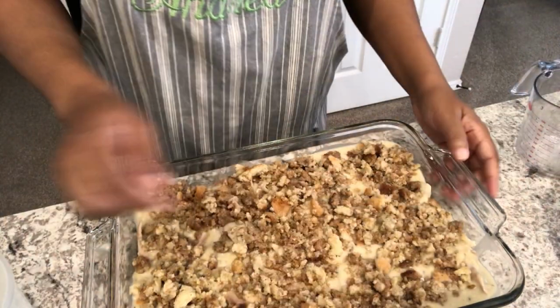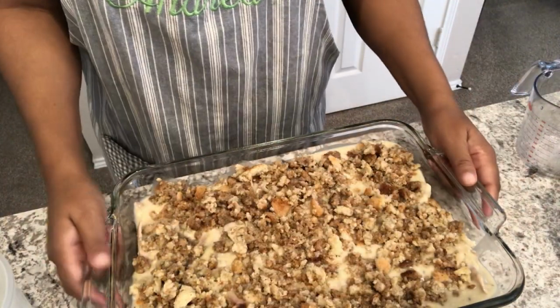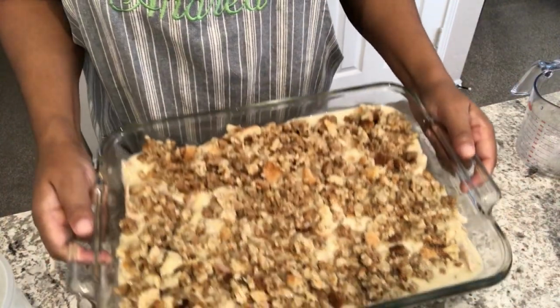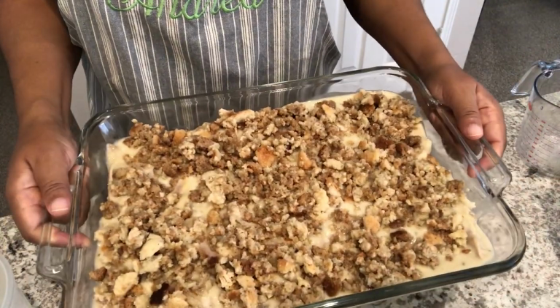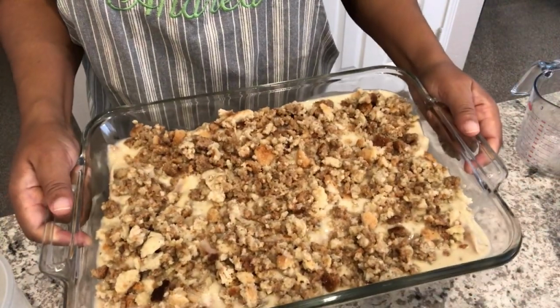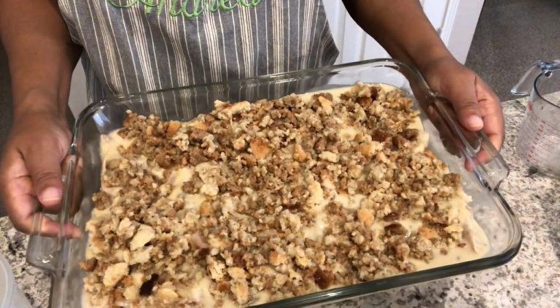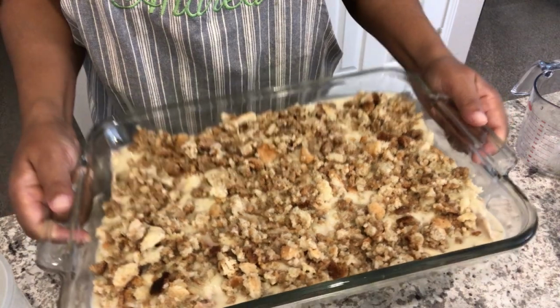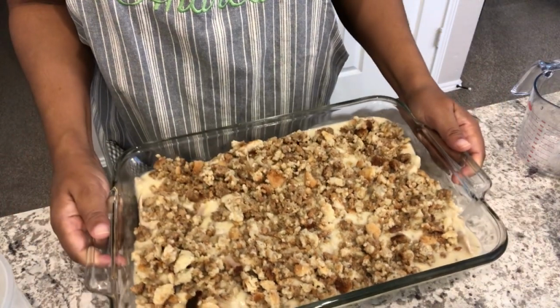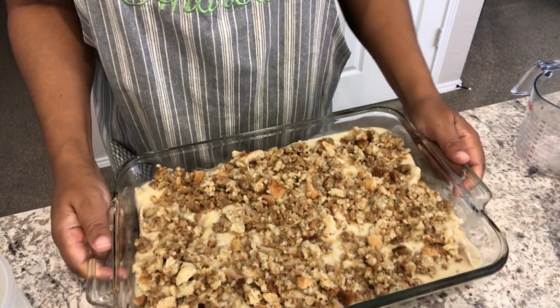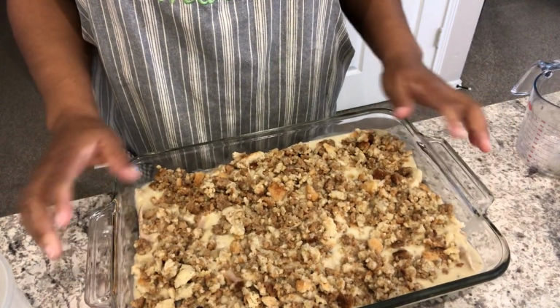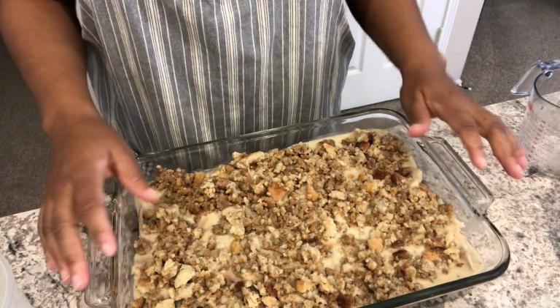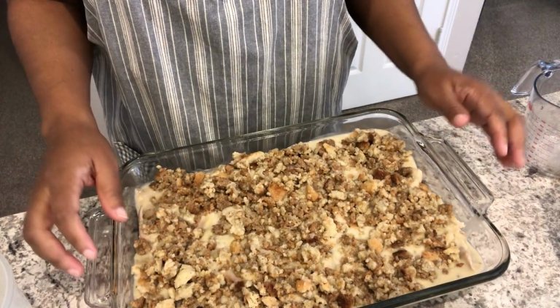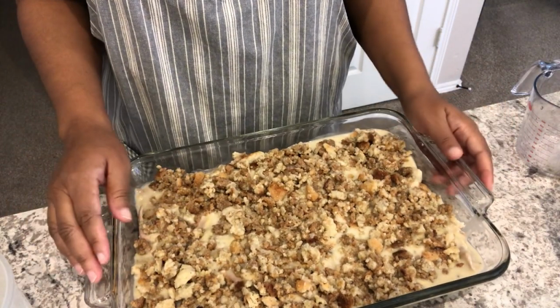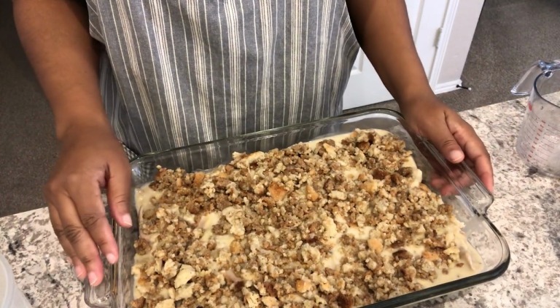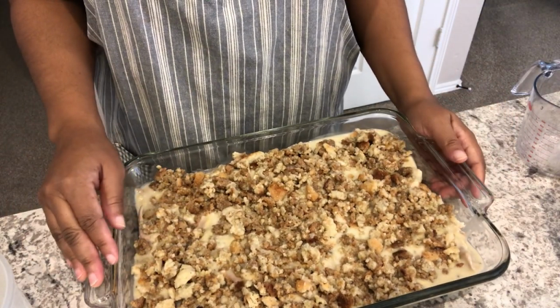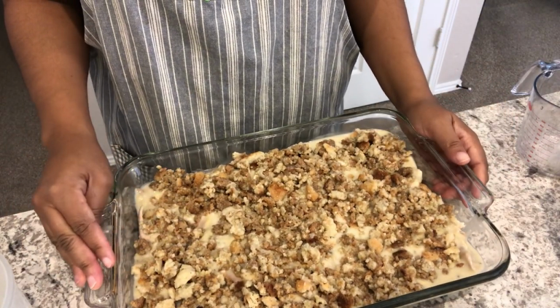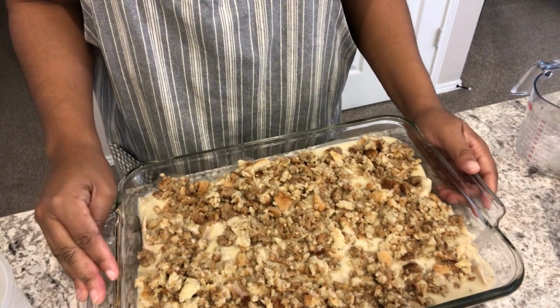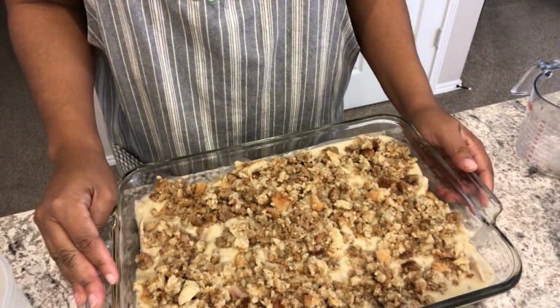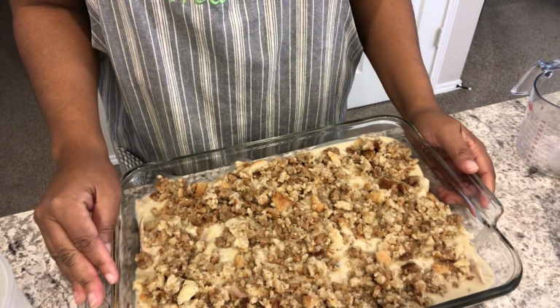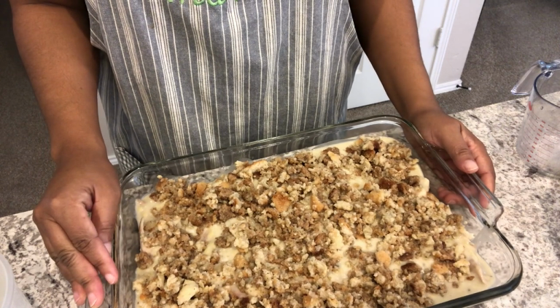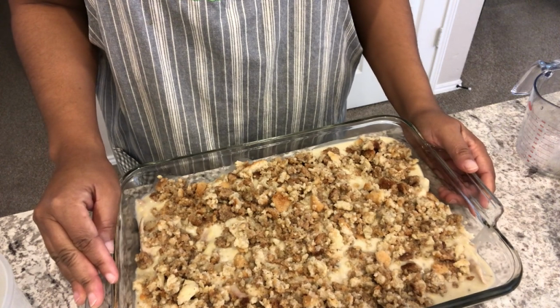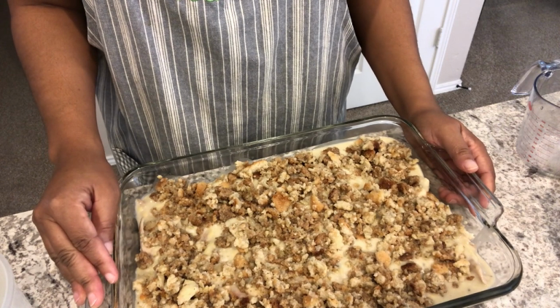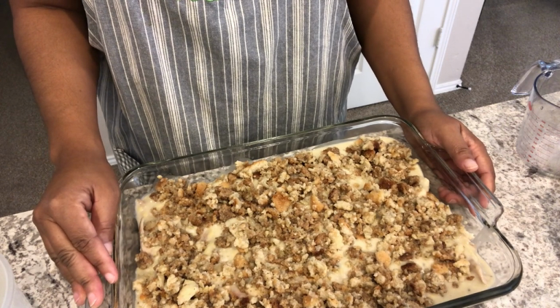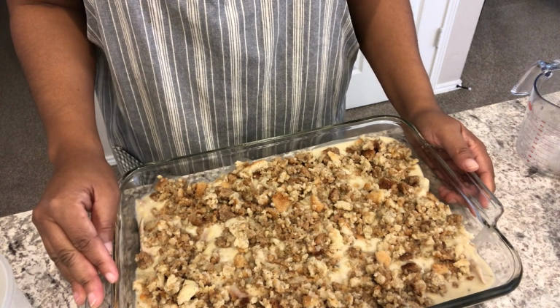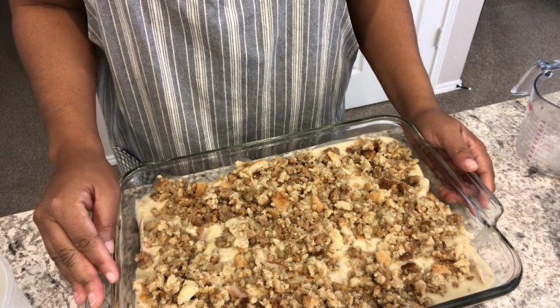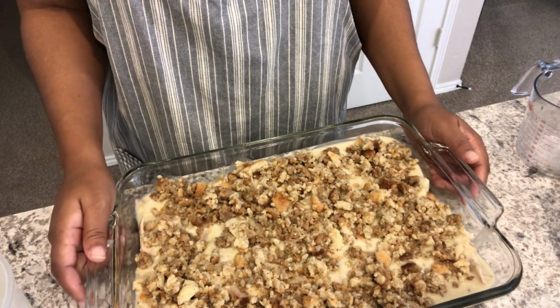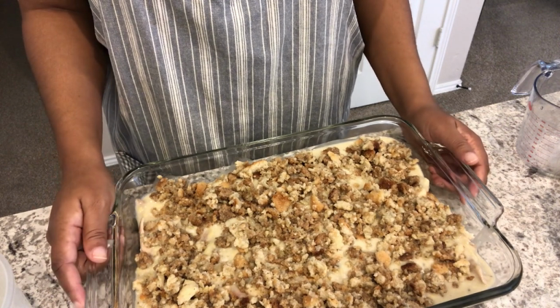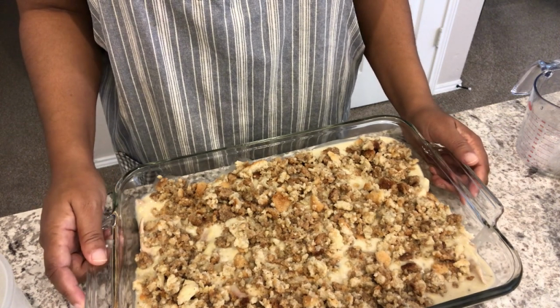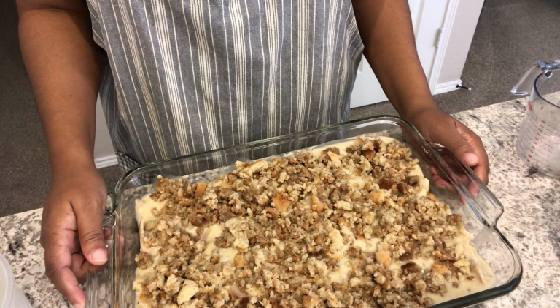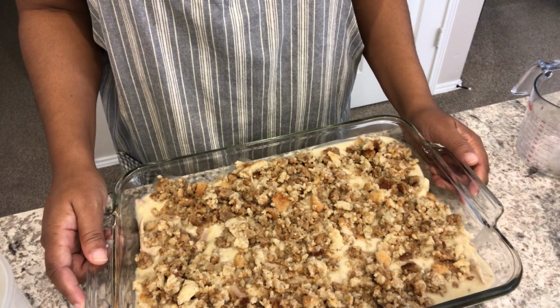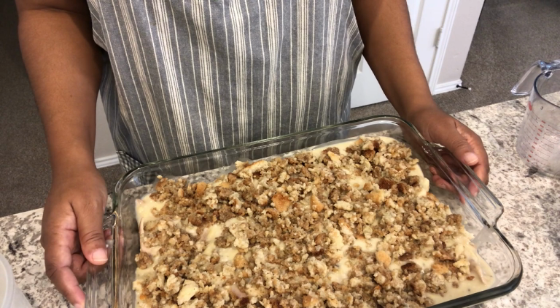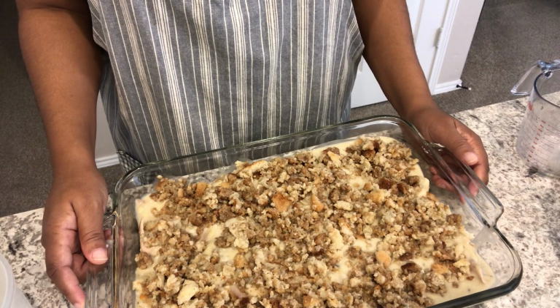I have the stuffing mixture all over the casserole. I am going to cover this tightly and bake it in the oven for about an hour at 350 degrees. When it is all ready, I'll come back and show you guys what it looks like.